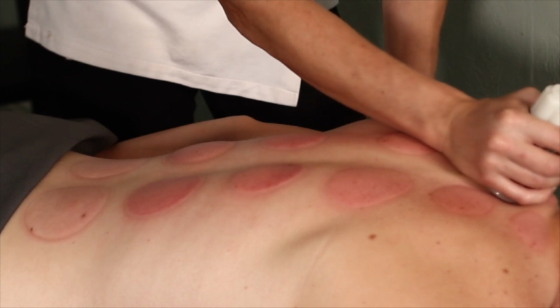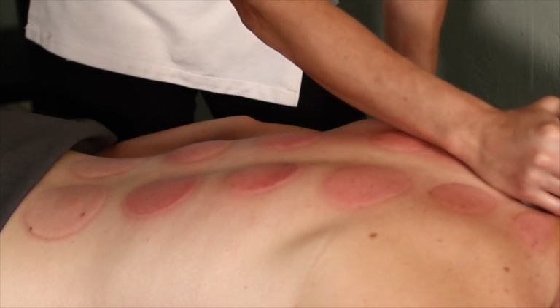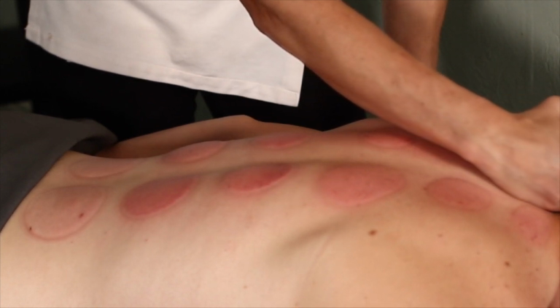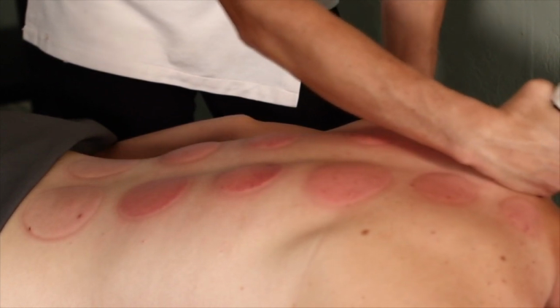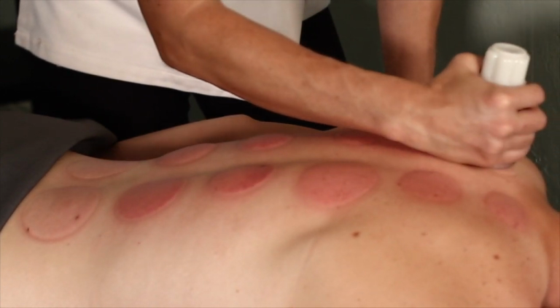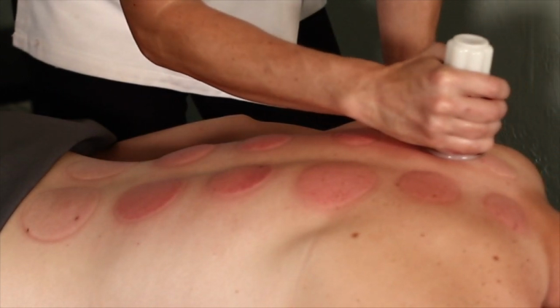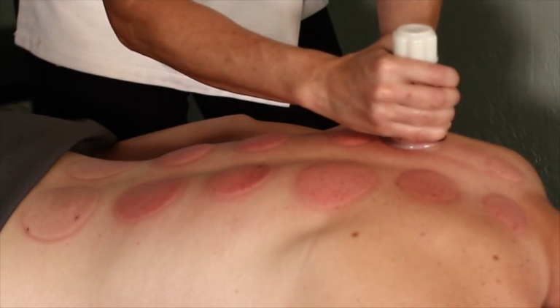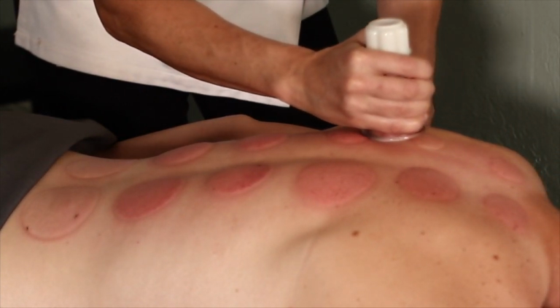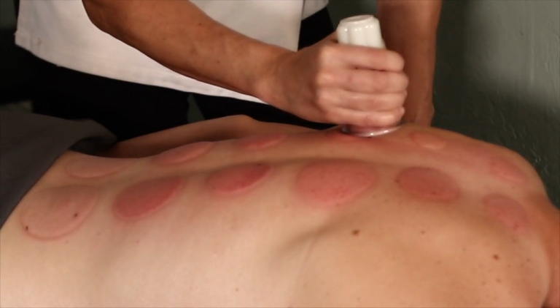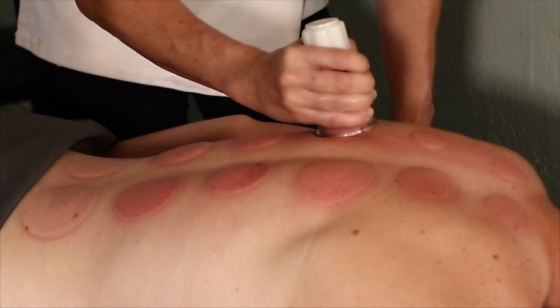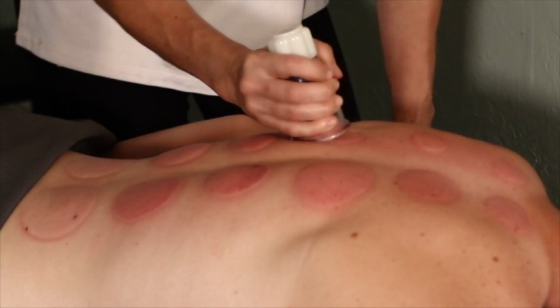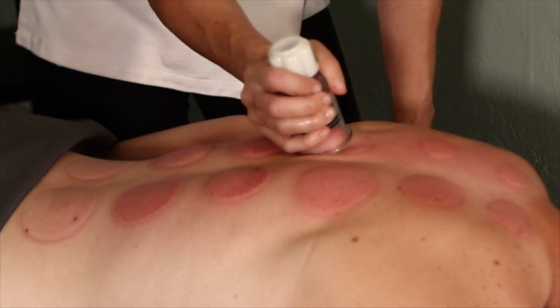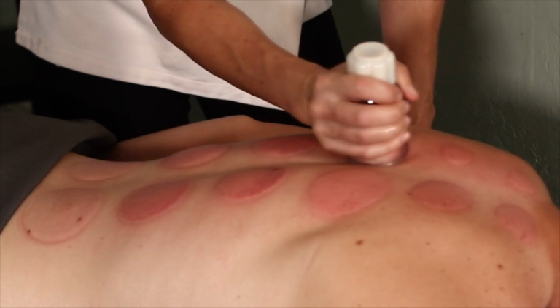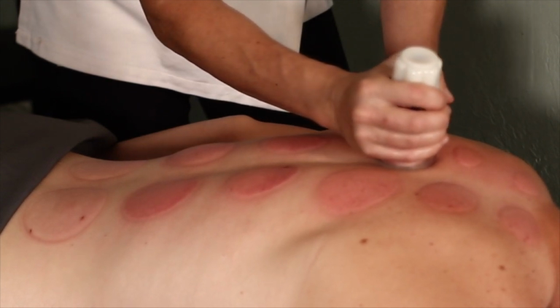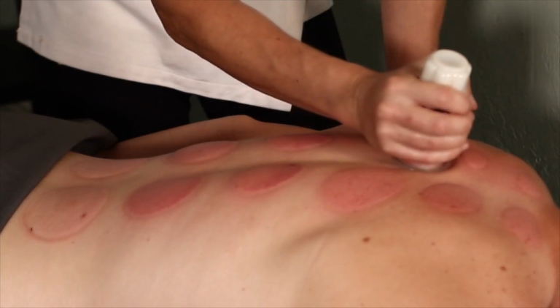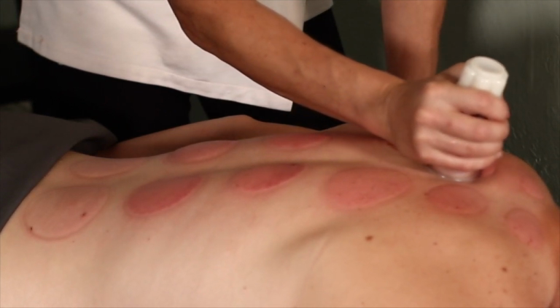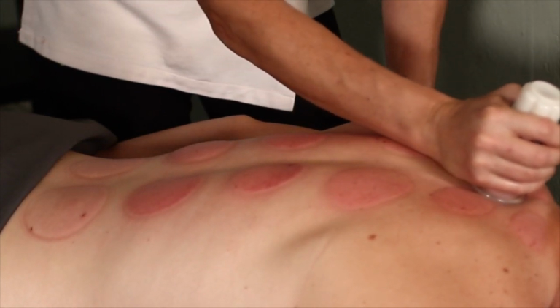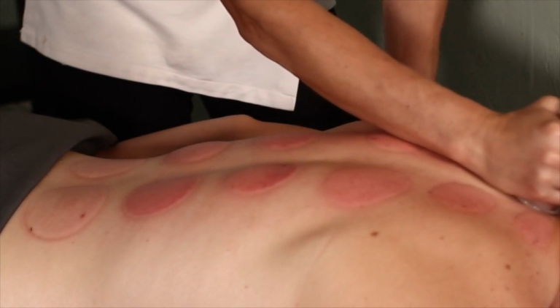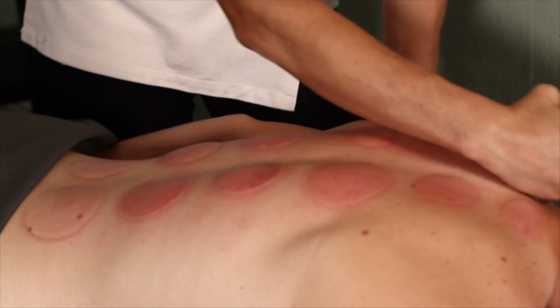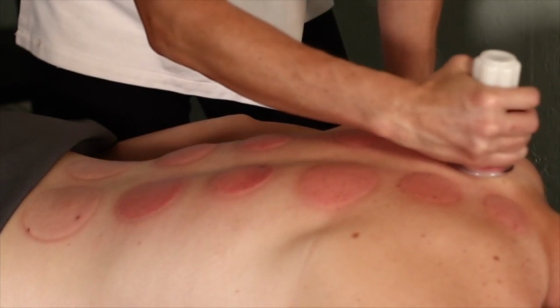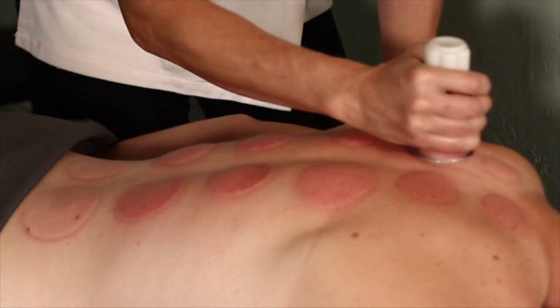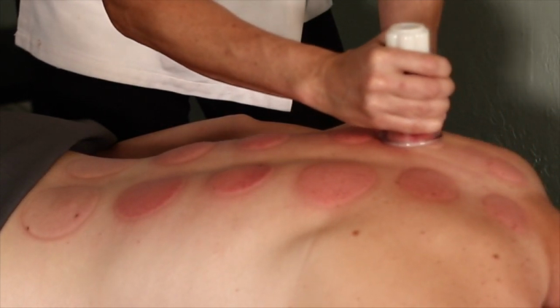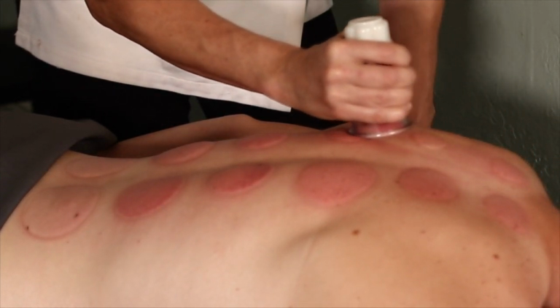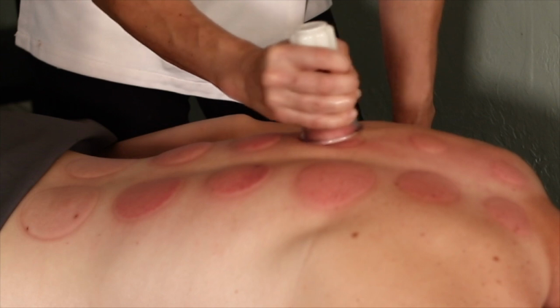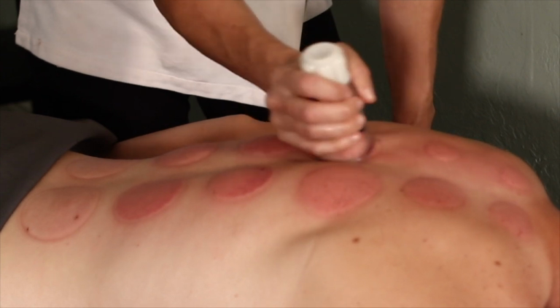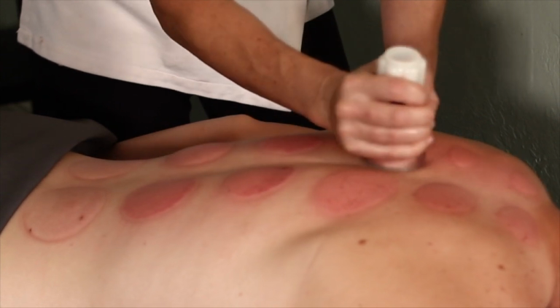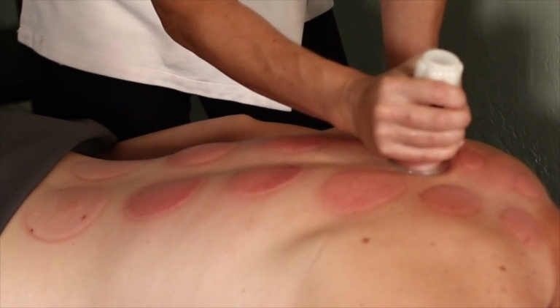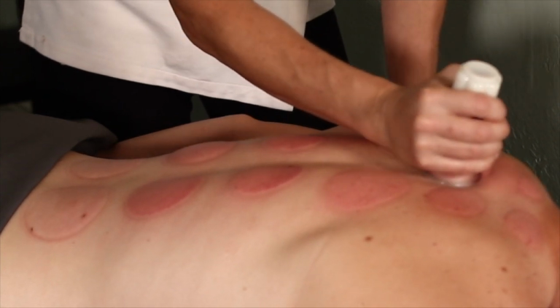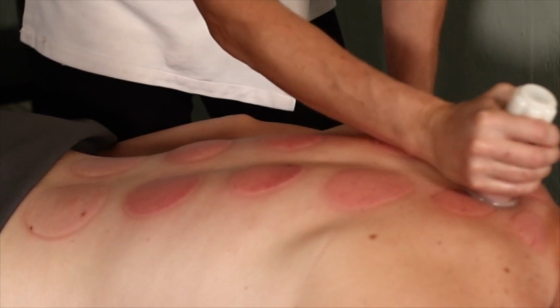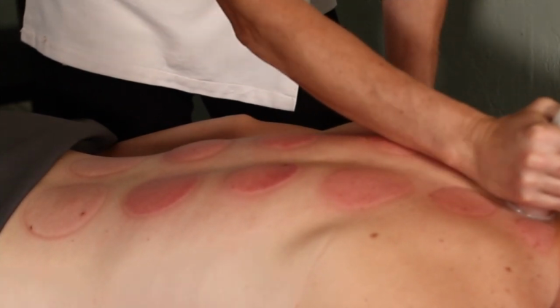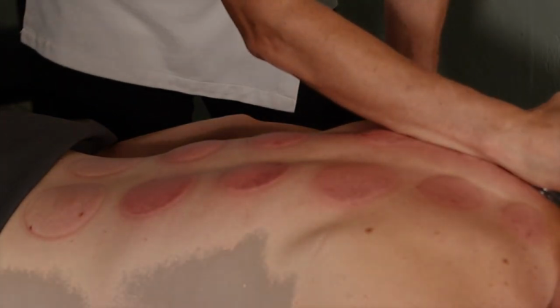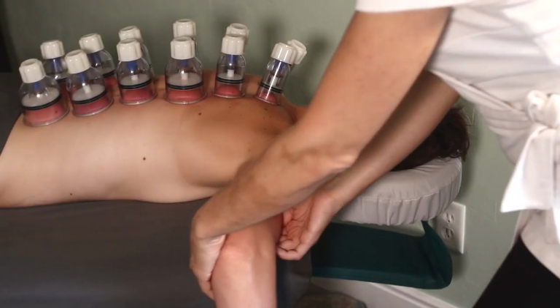When I started massaging Melissa, I could feel some of the fascial adhesions in the upper back. But when you look at the coloring, her coloring shows that the middle of her back actually has the most problems. And so if I did cupping there, I would focus a little bit more work in the middle of her back.